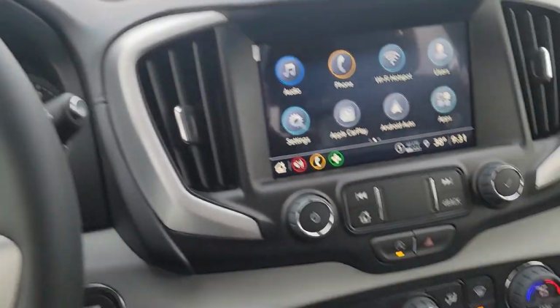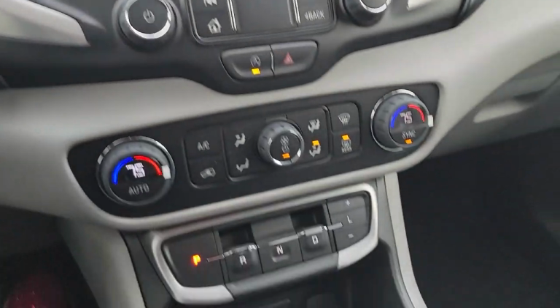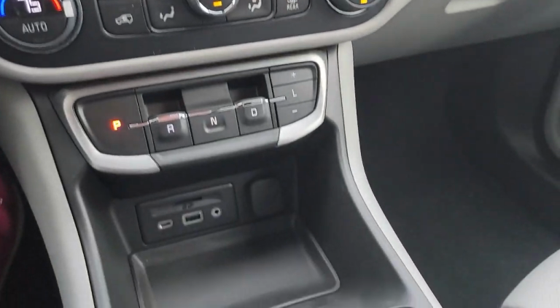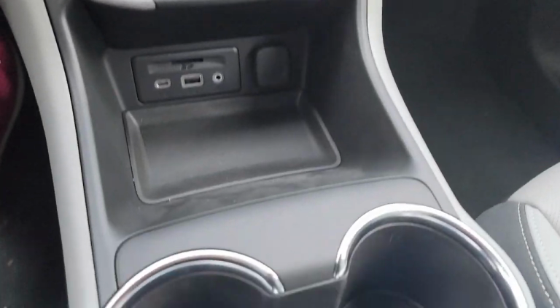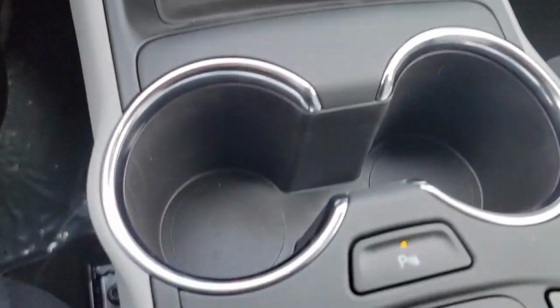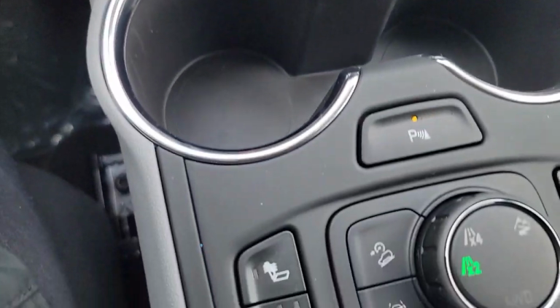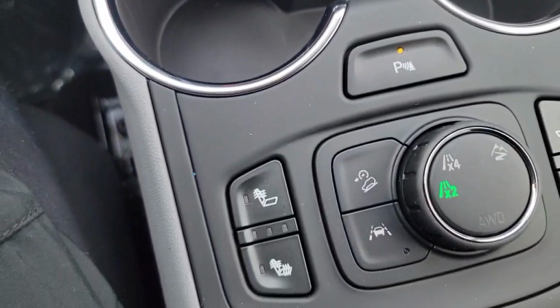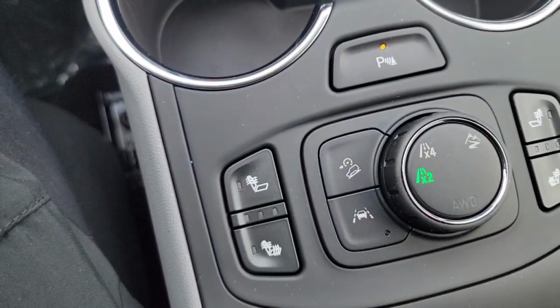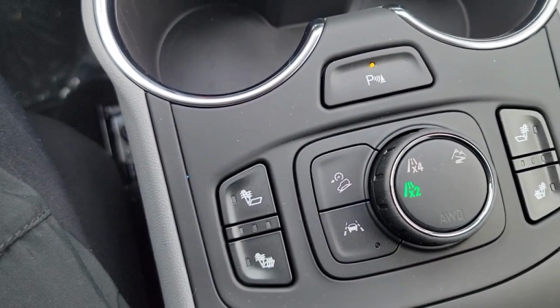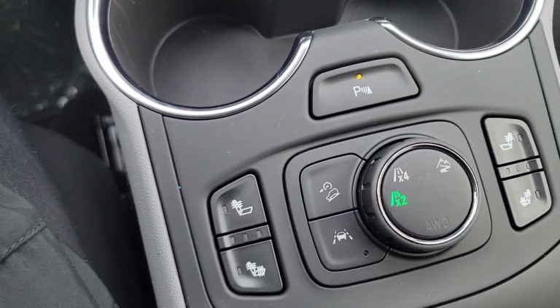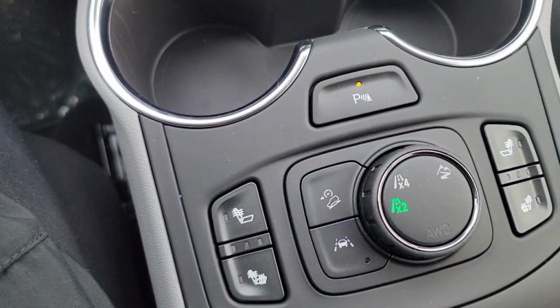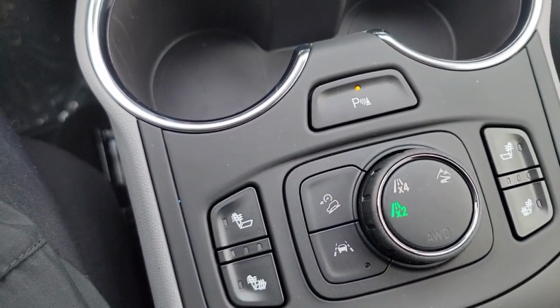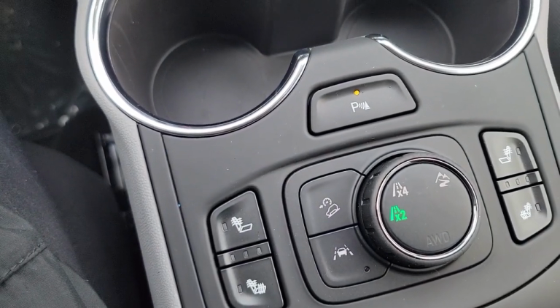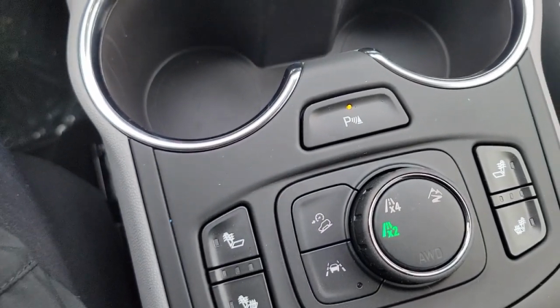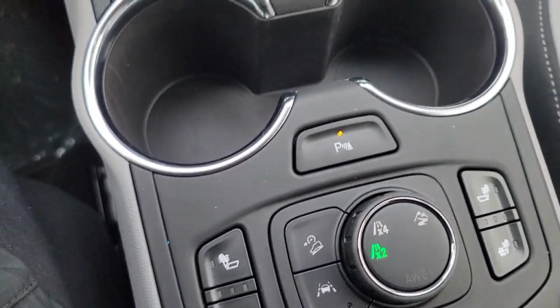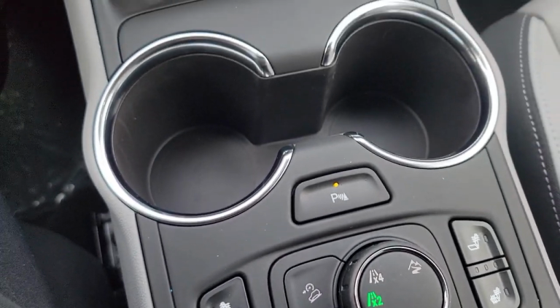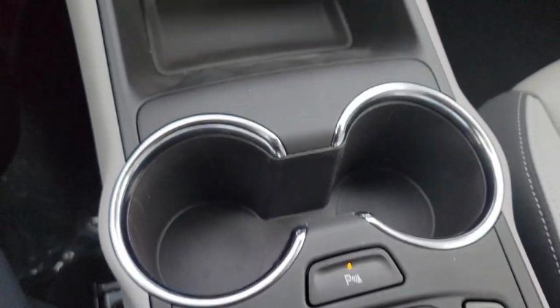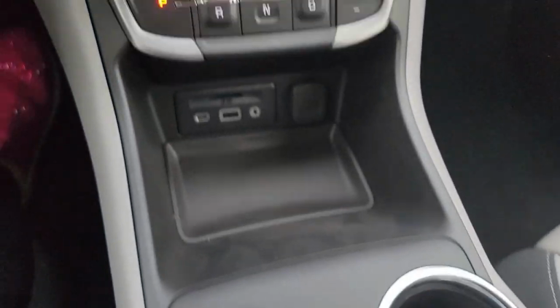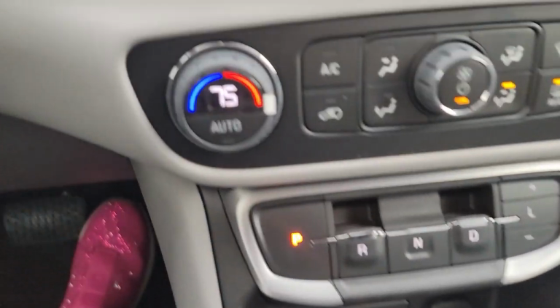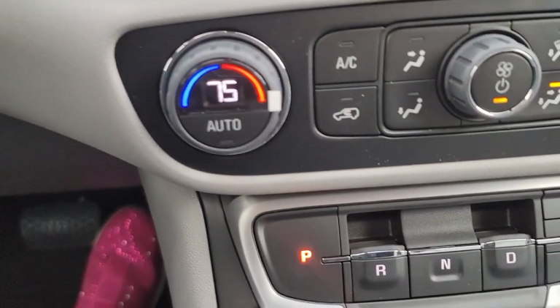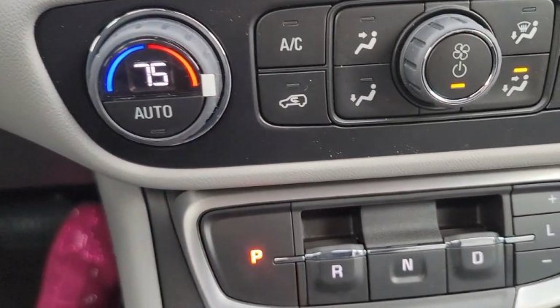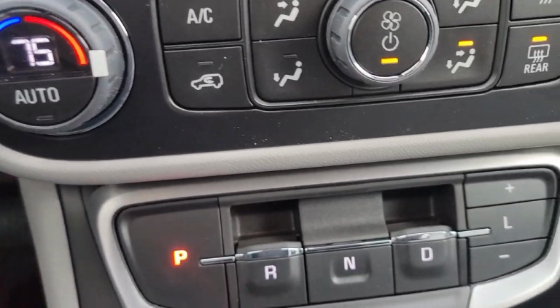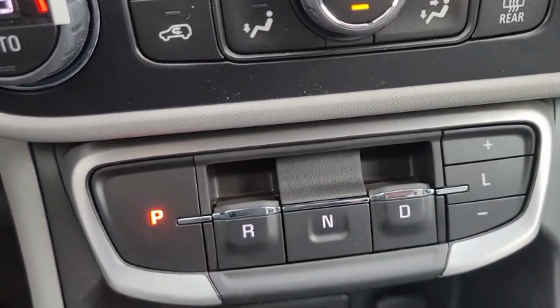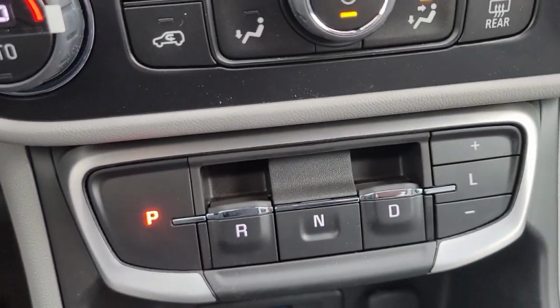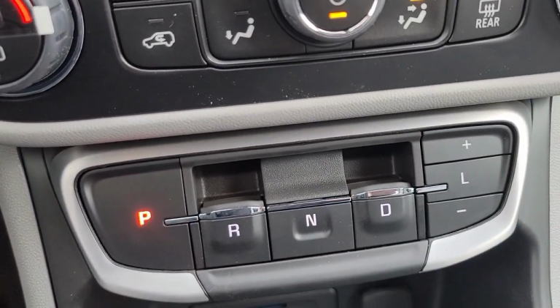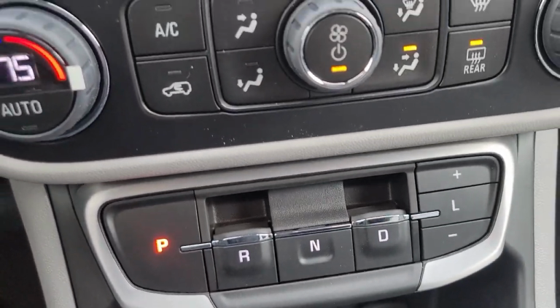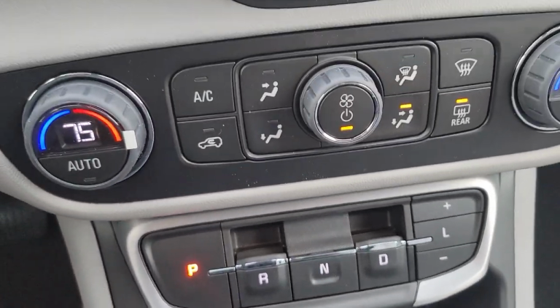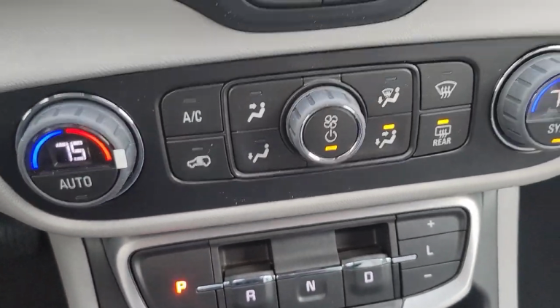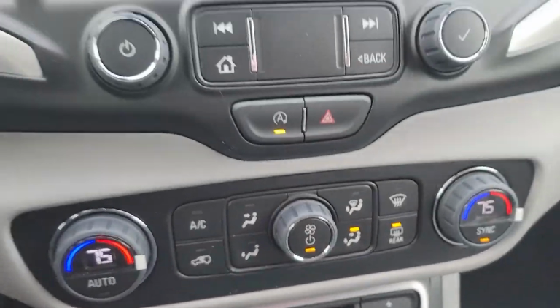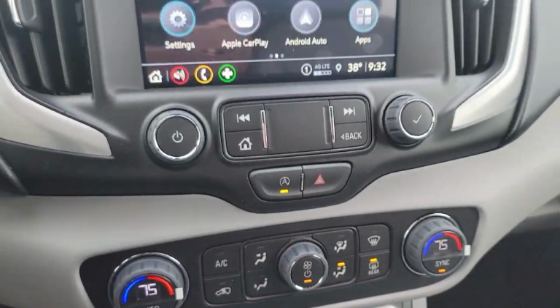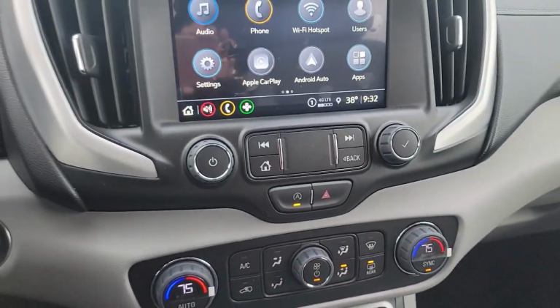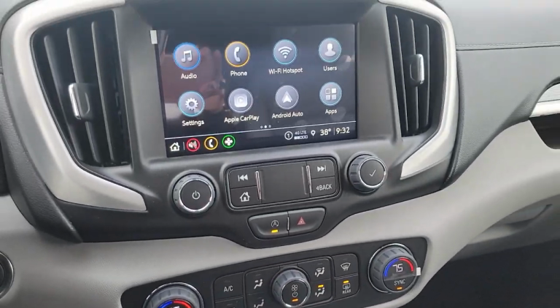It is all-wheel drive capable. As you can see here, you can choose your settings on that. You have parking sensors, and this is how you shift — it's a push-pull system.